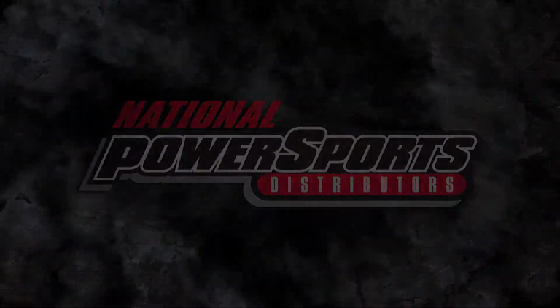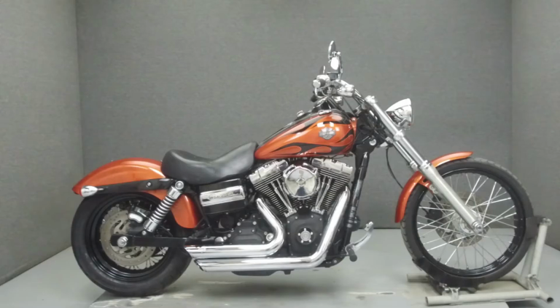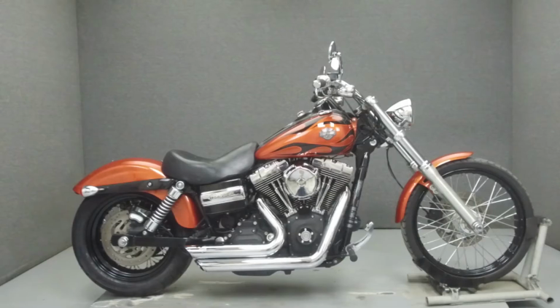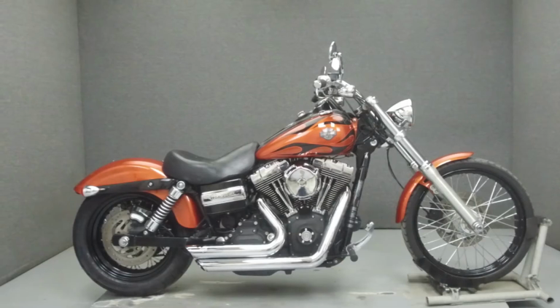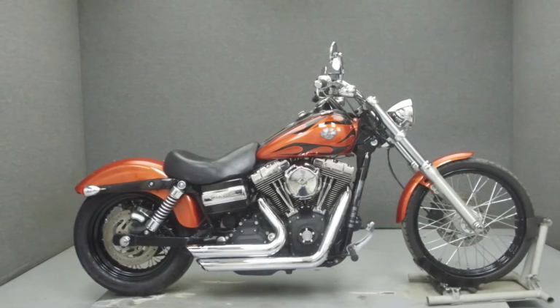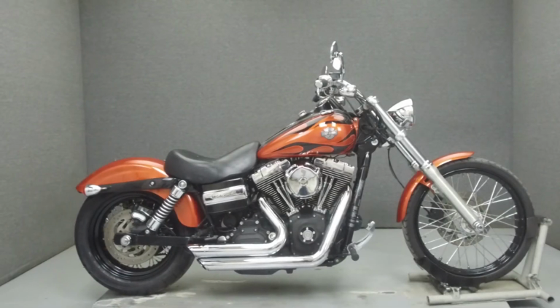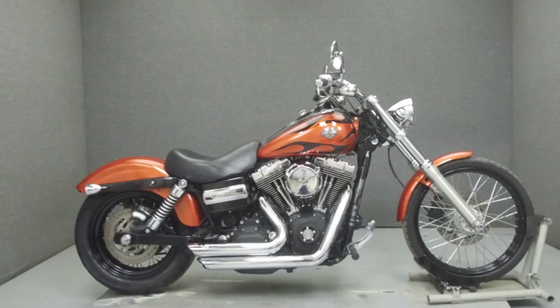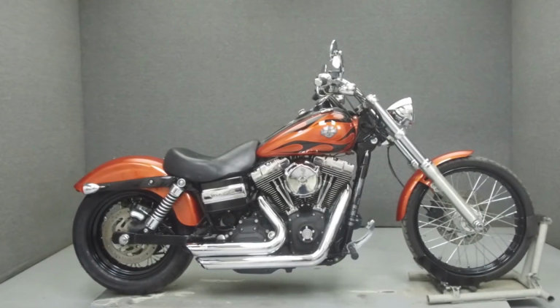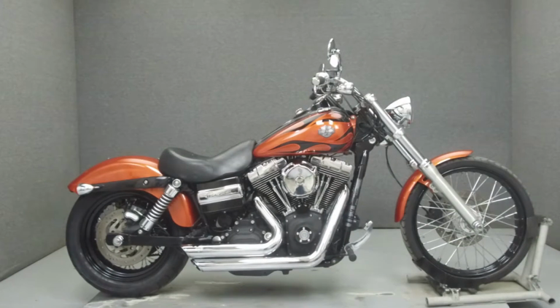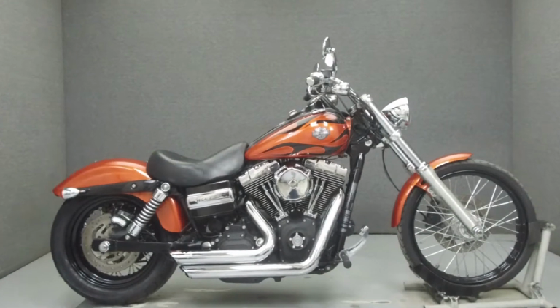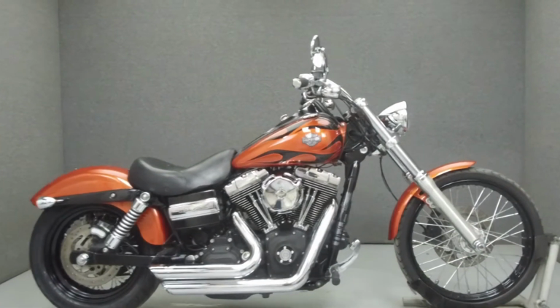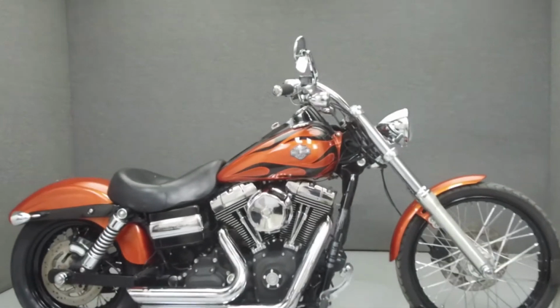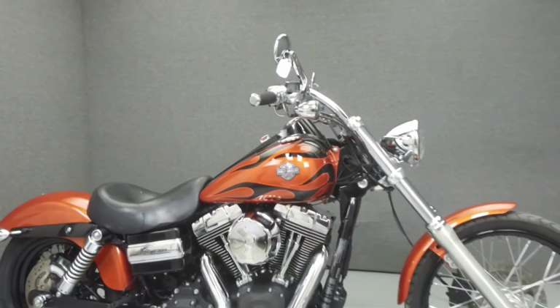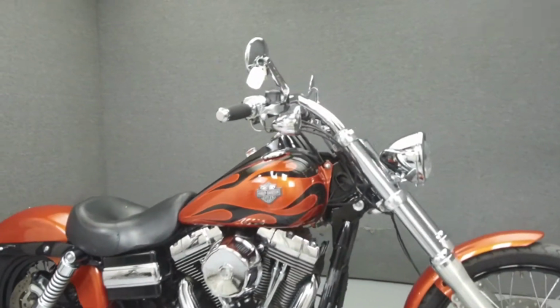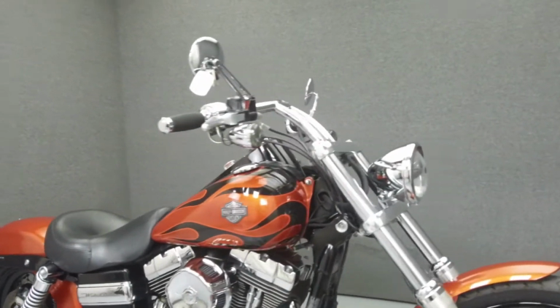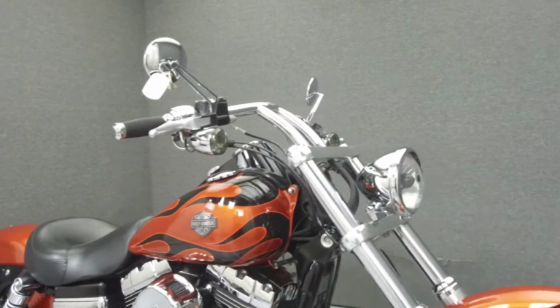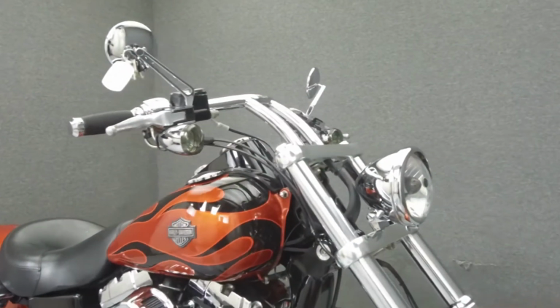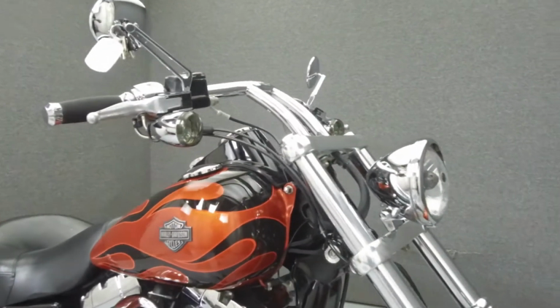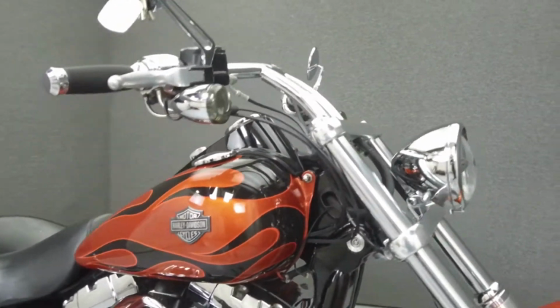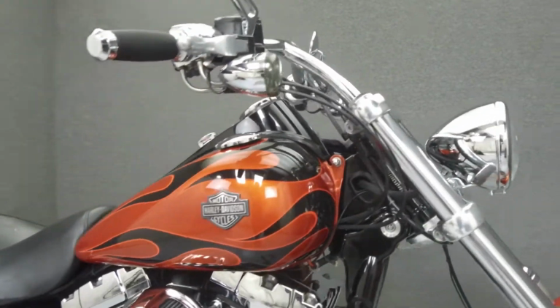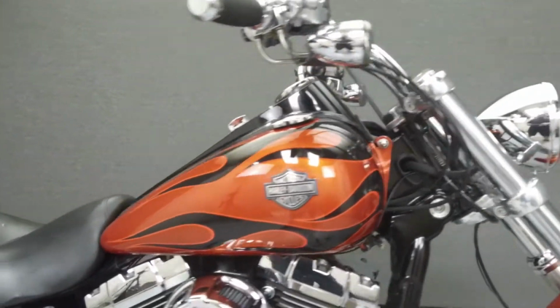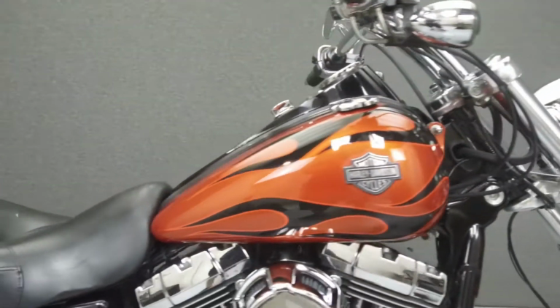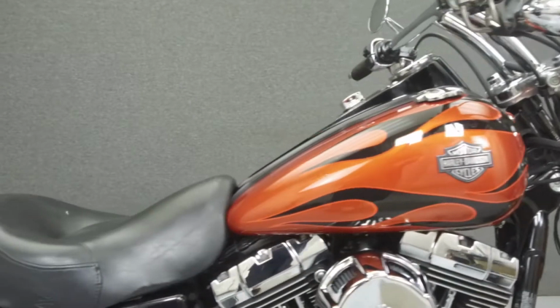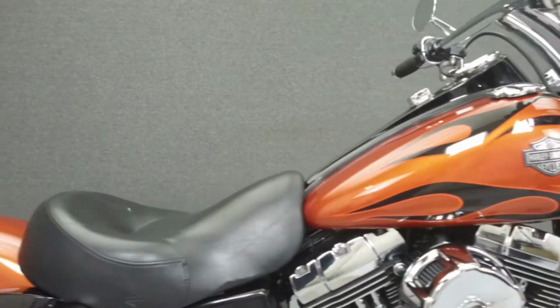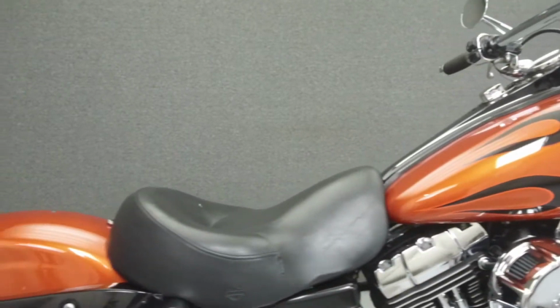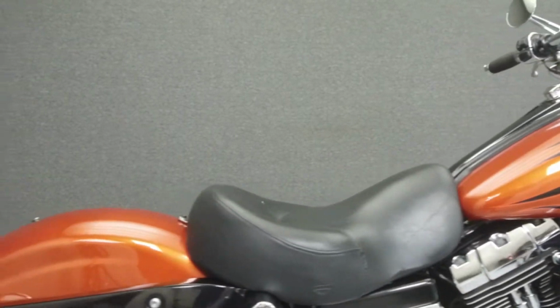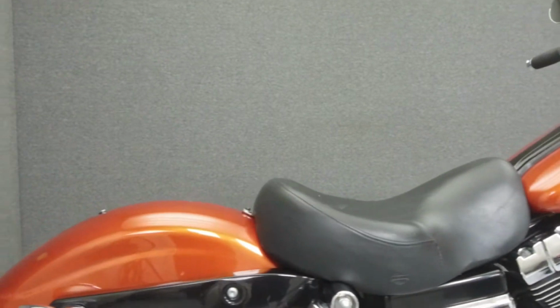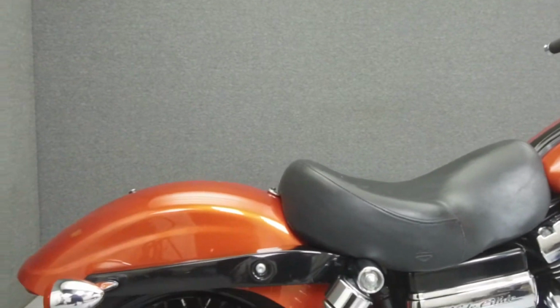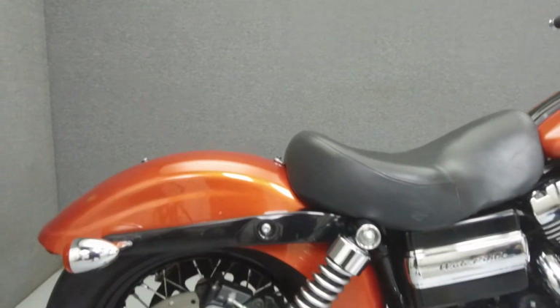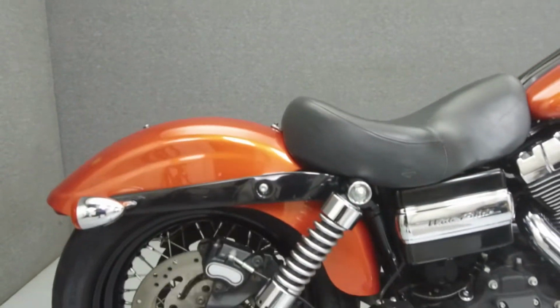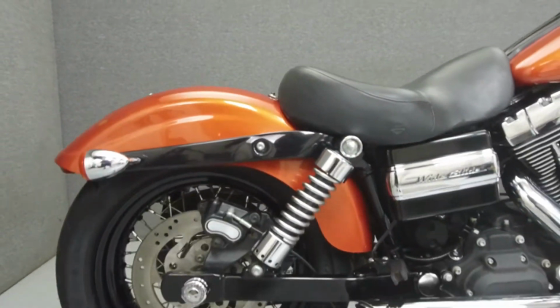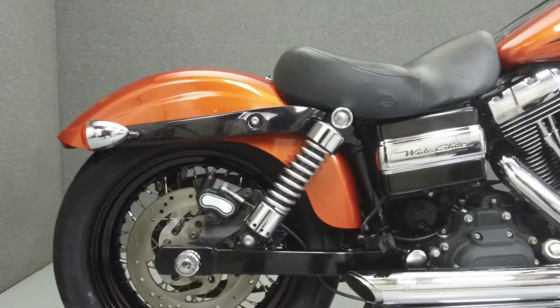Hey everyone, this is Keegan from National Power Sports. Today we're going to take a look at this 2011 Harley-Davidson Dyno Wide Glide with 25,630 miles.